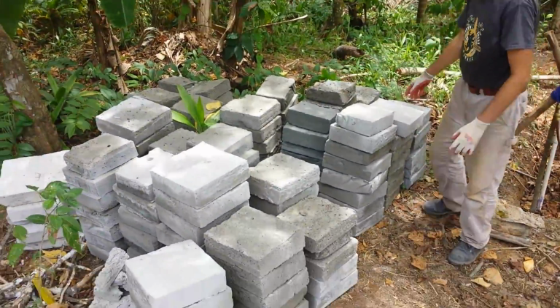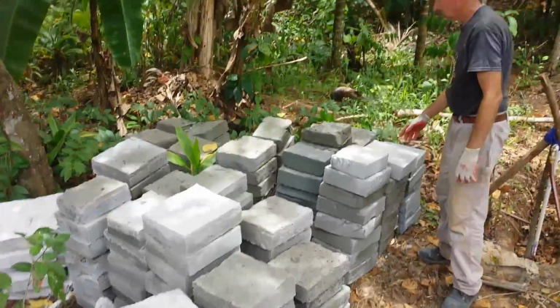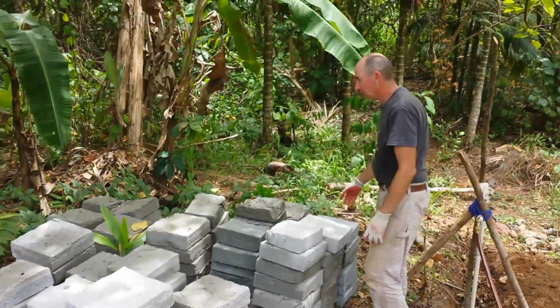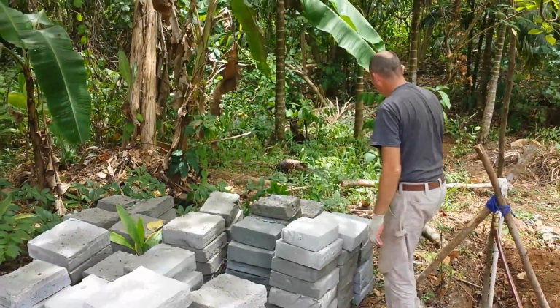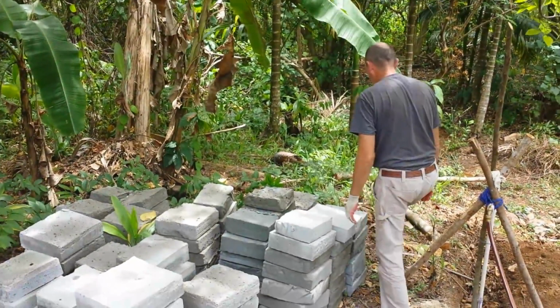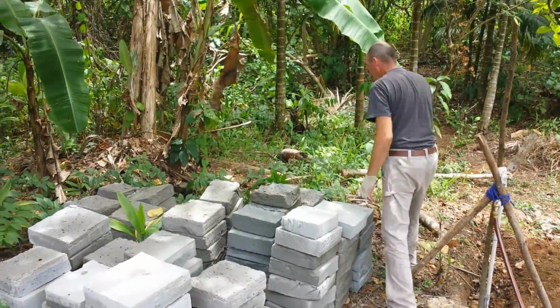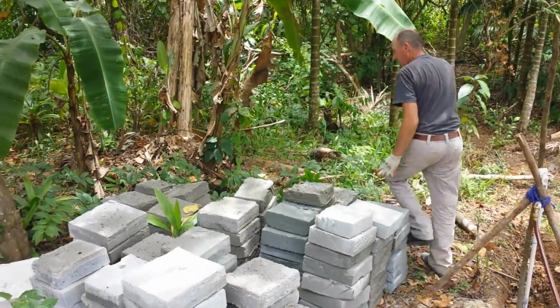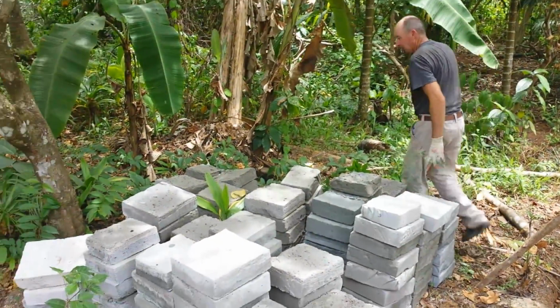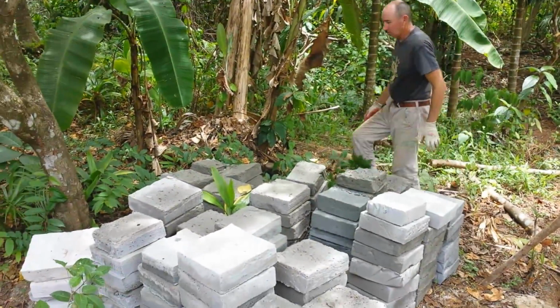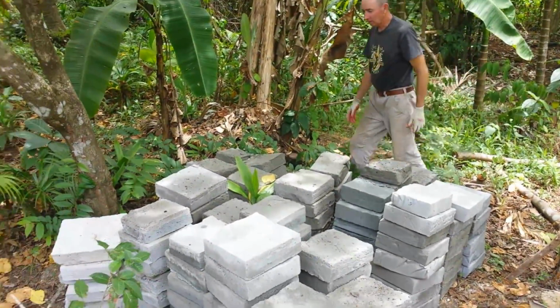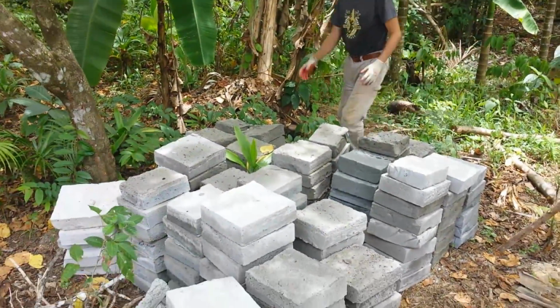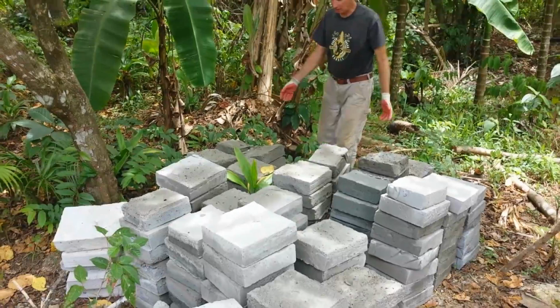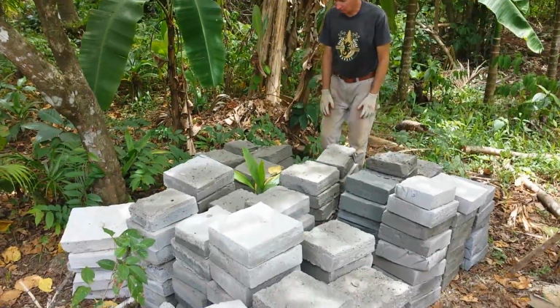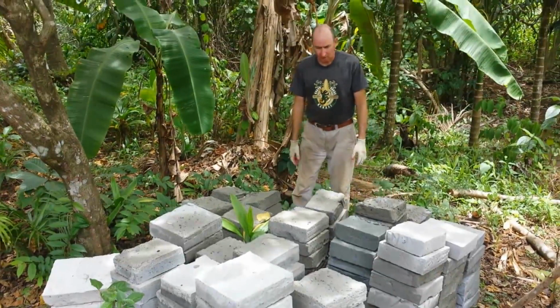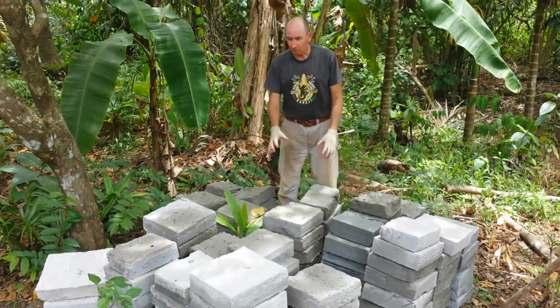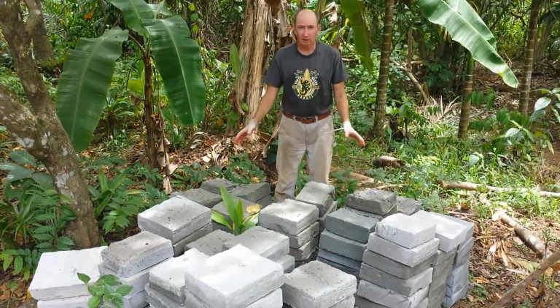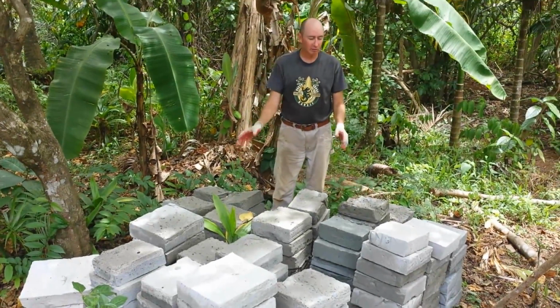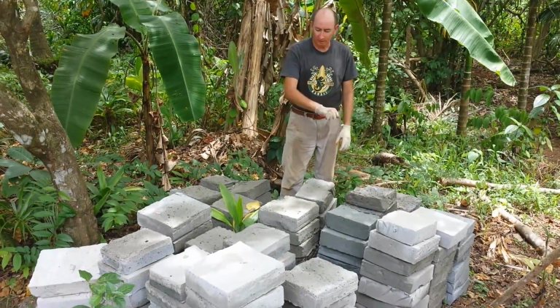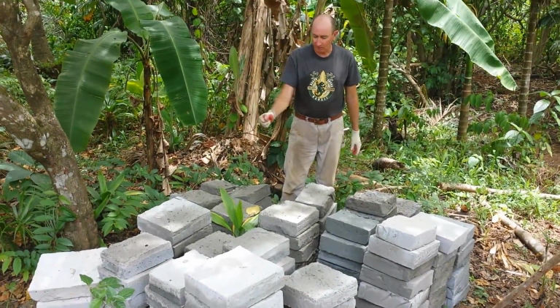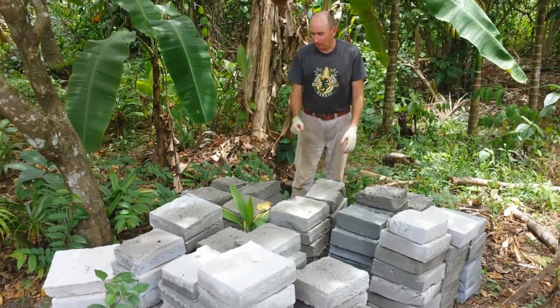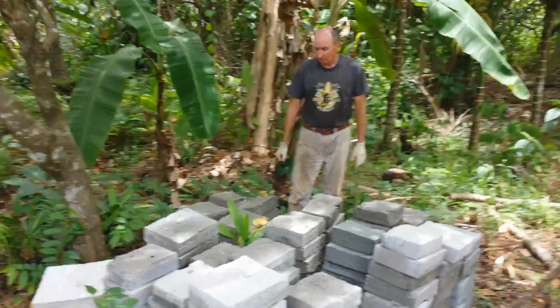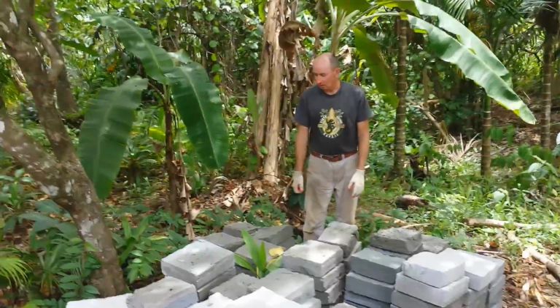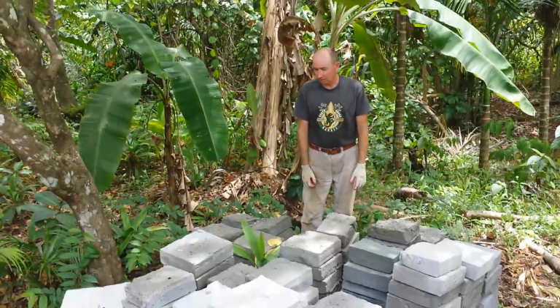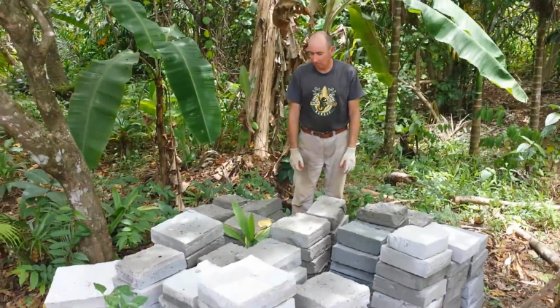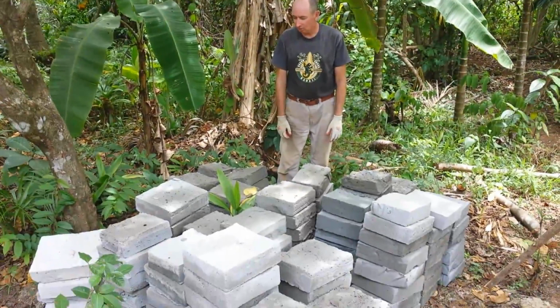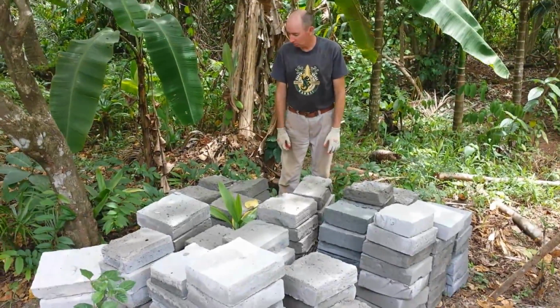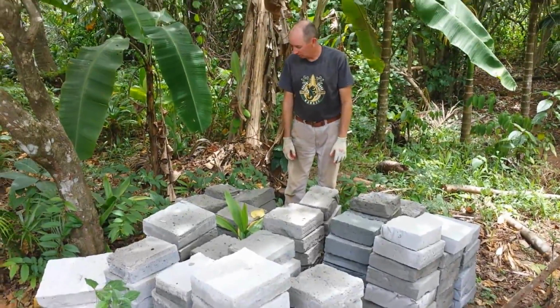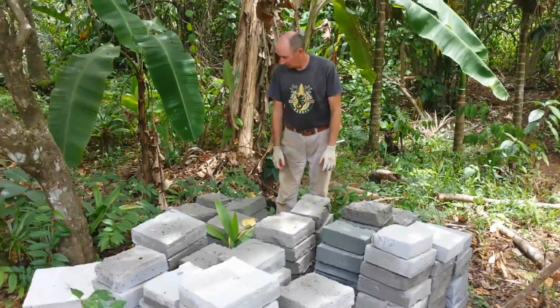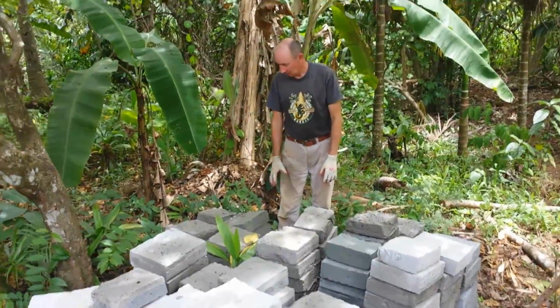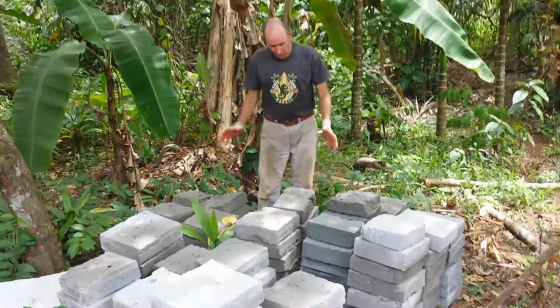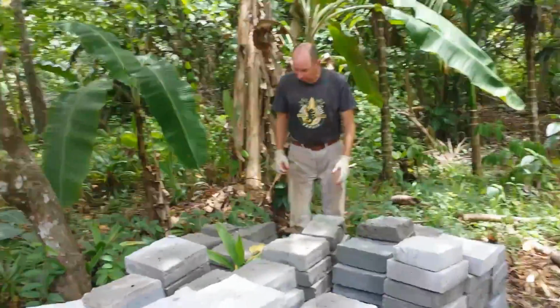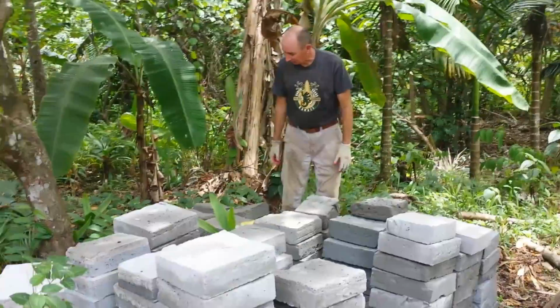We're getting ready to start laying blocks for the house. We've got them over here in the shade so we can wet them and keep them wet, and continue to allow them to harden up naturally.